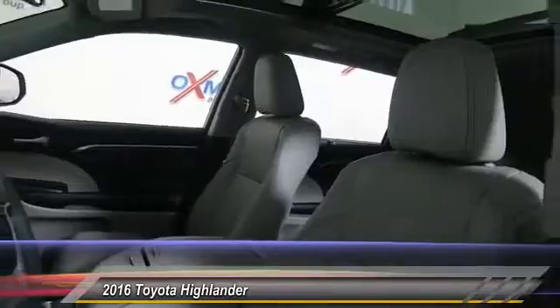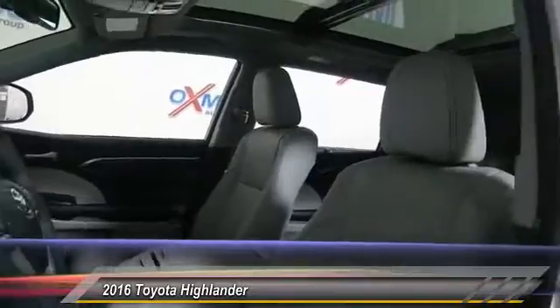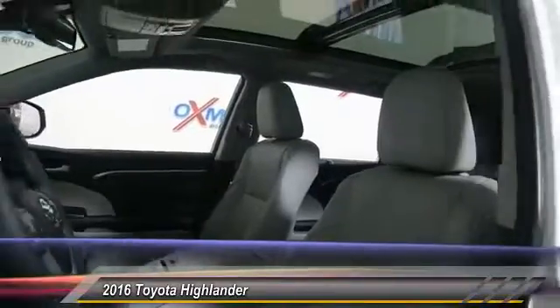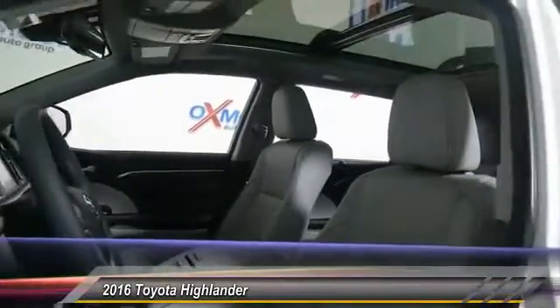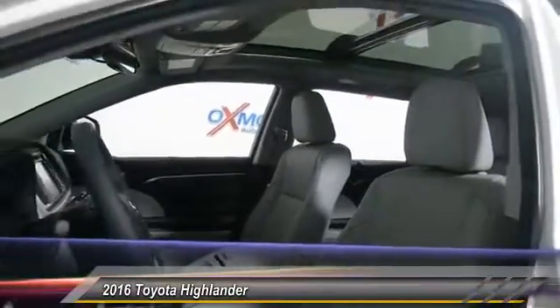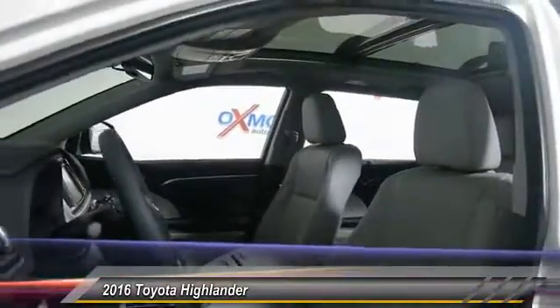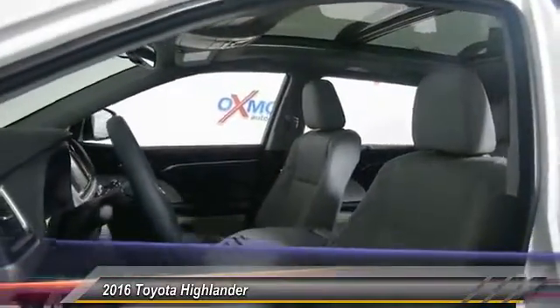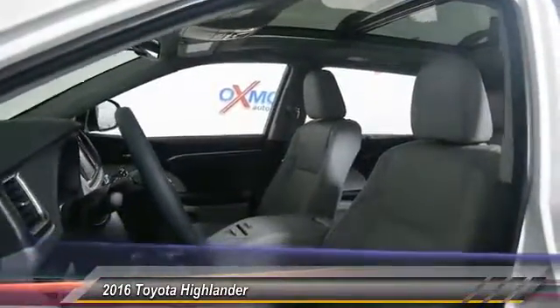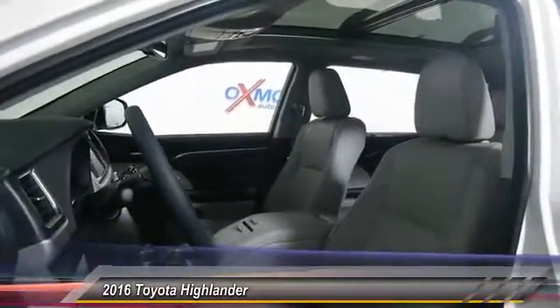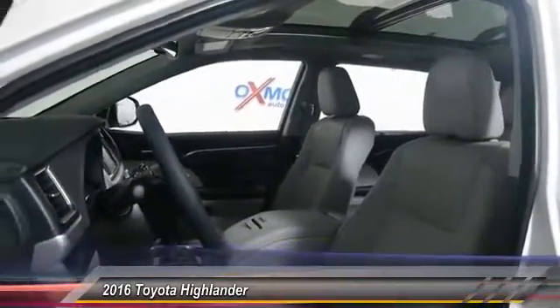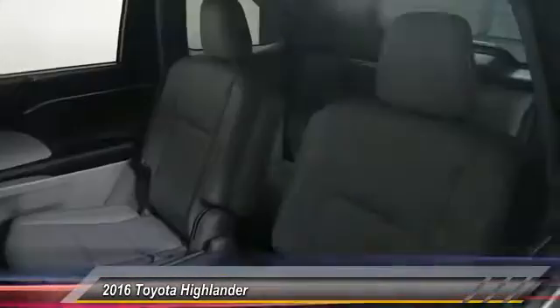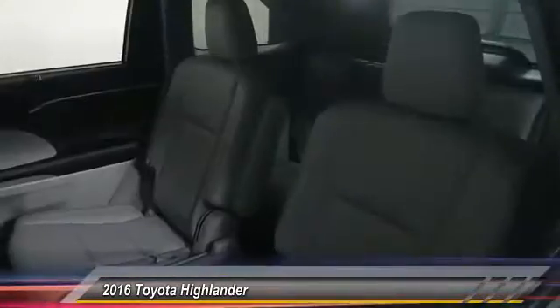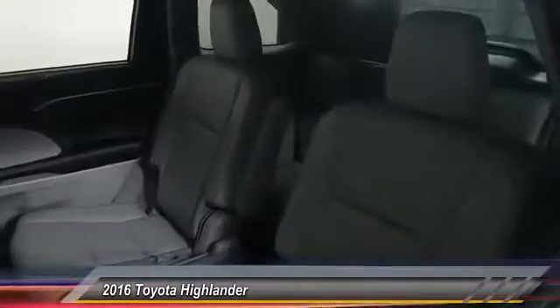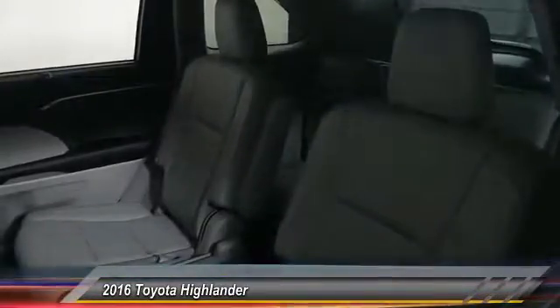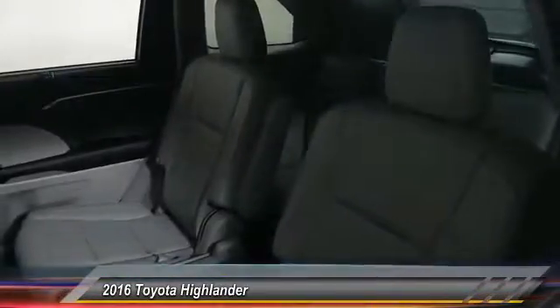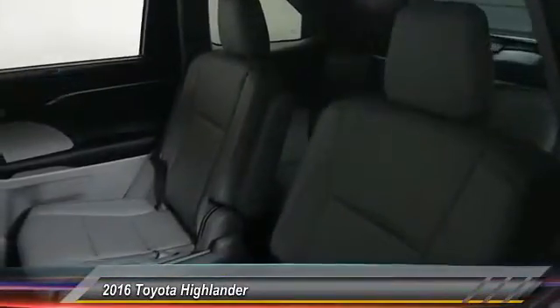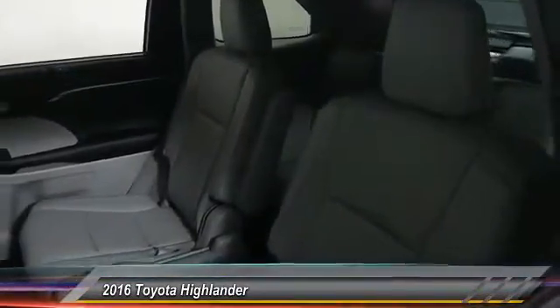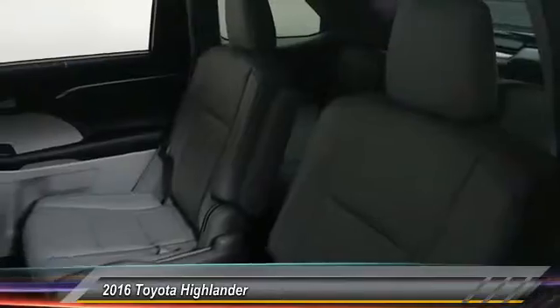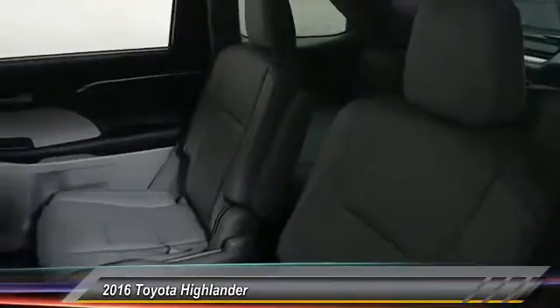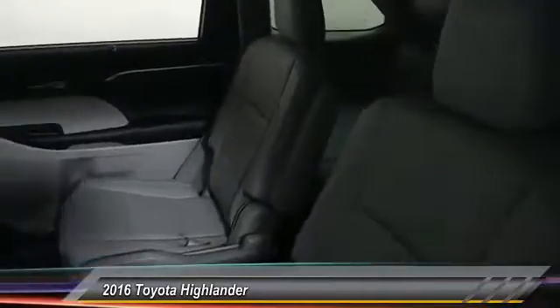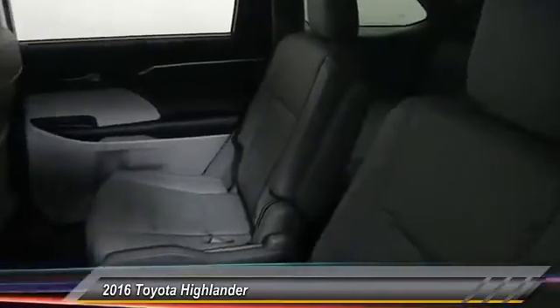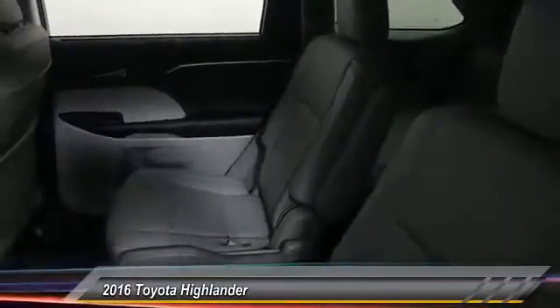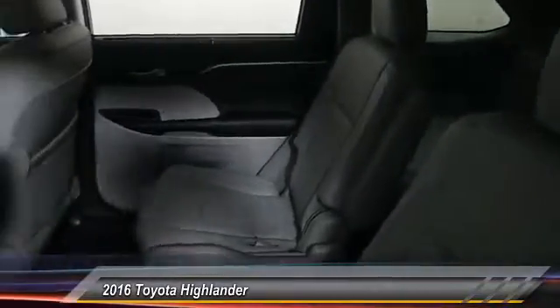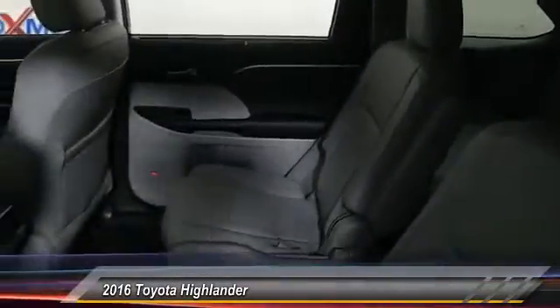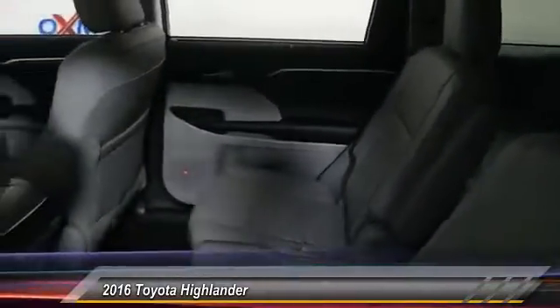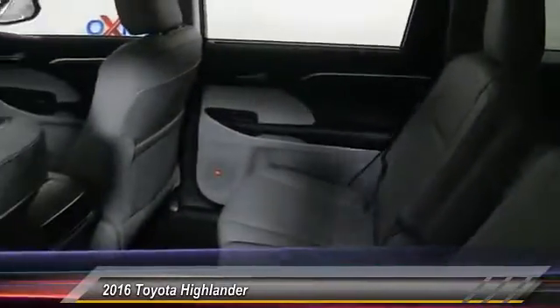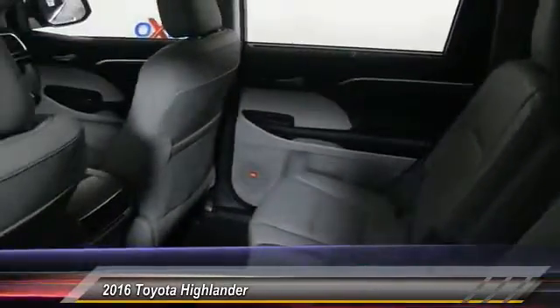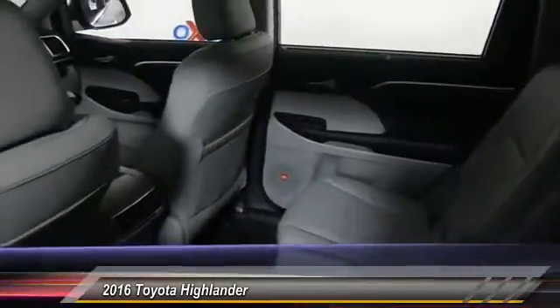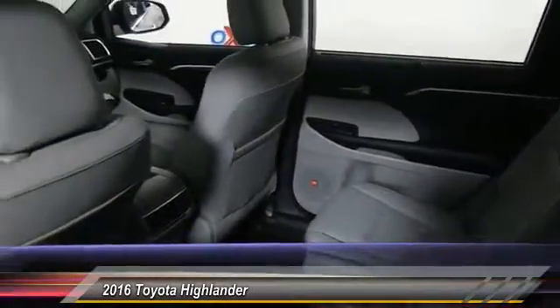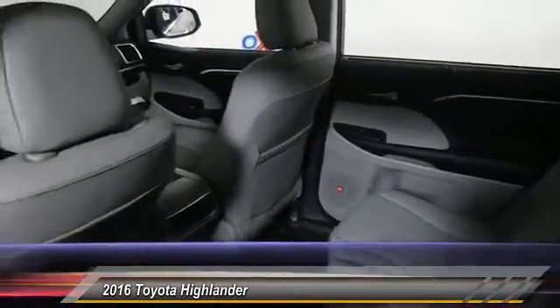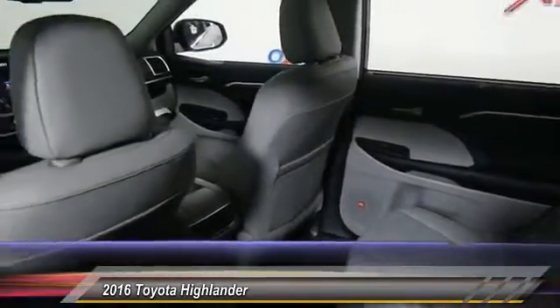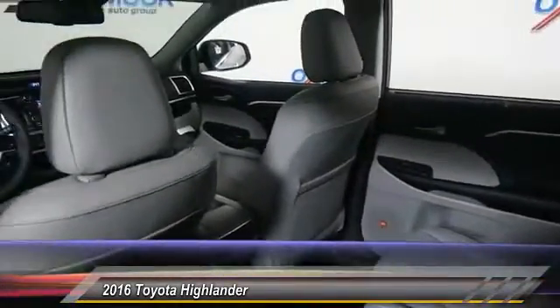A 2010 top safety pick, the Highlander is where substance meets style and is priced below $50,000. This vehicle has less than 100 miles.